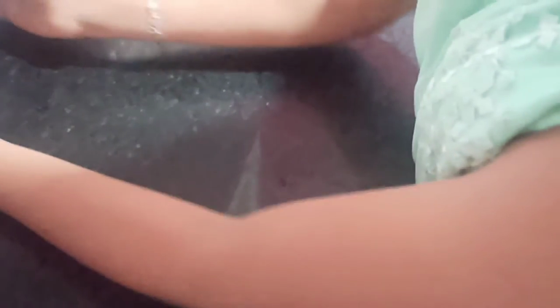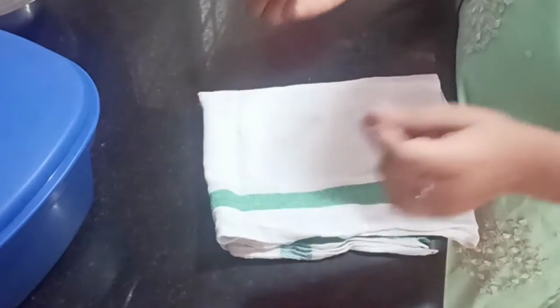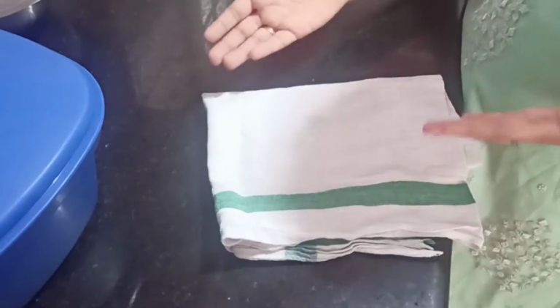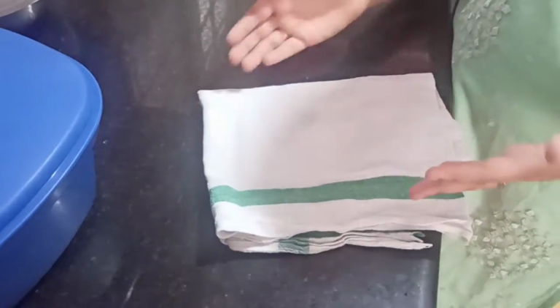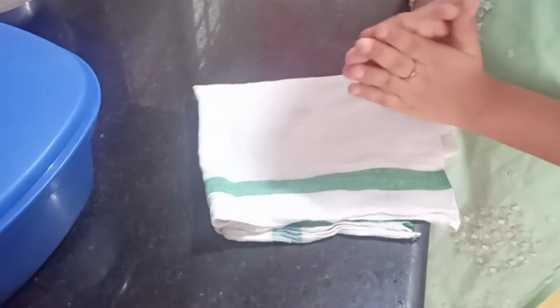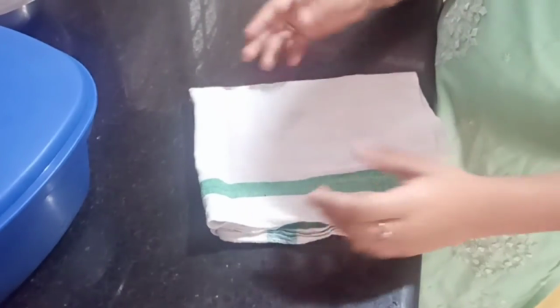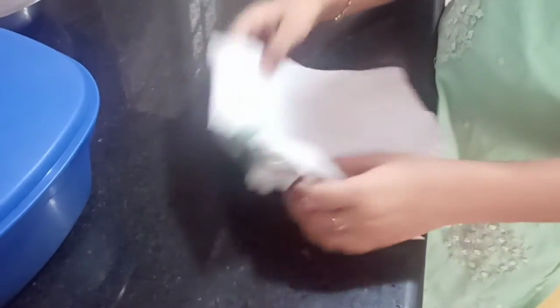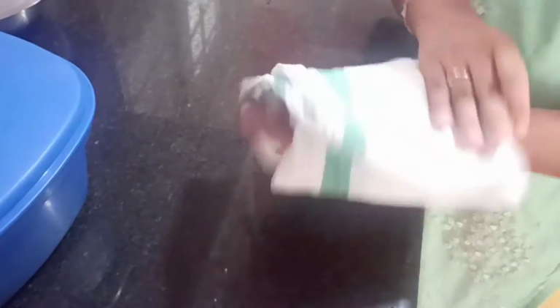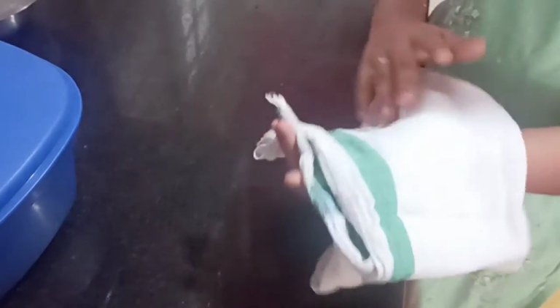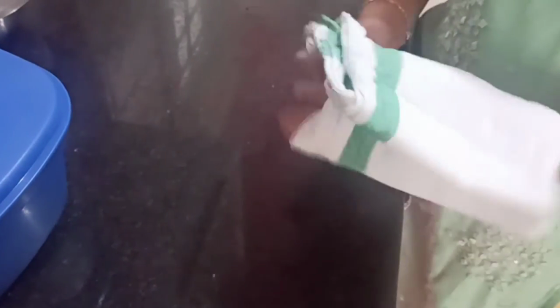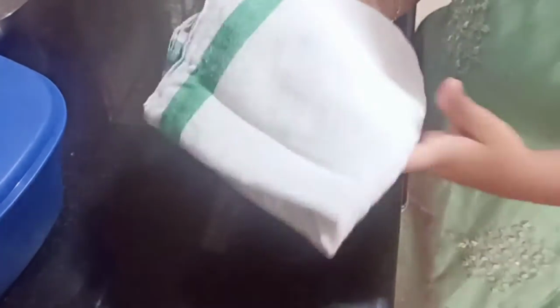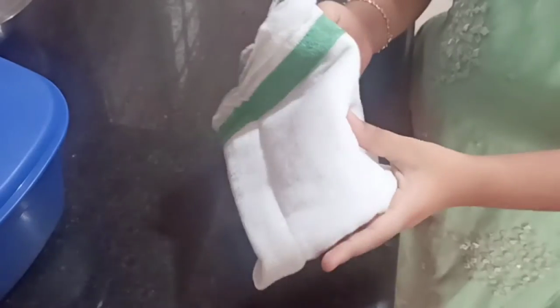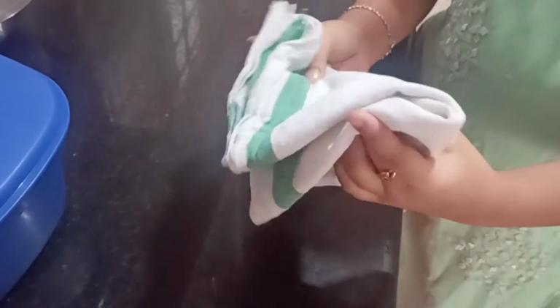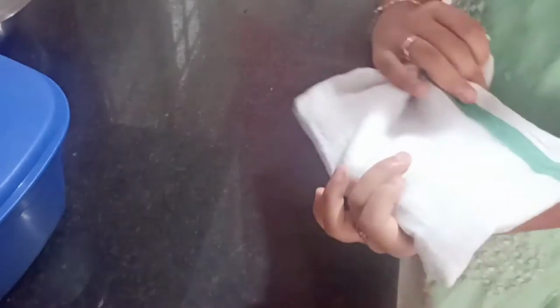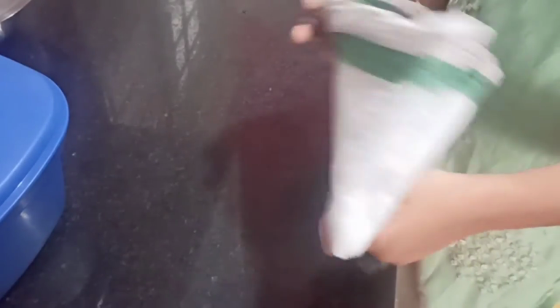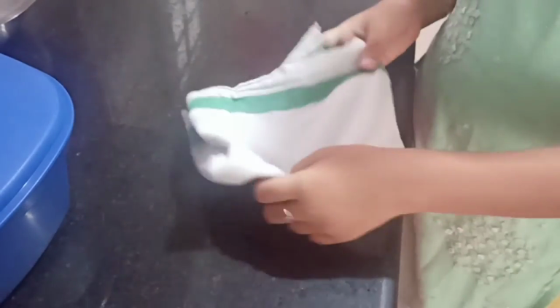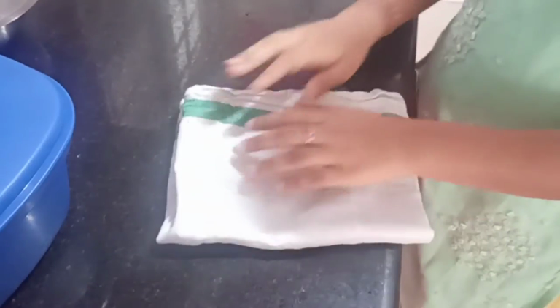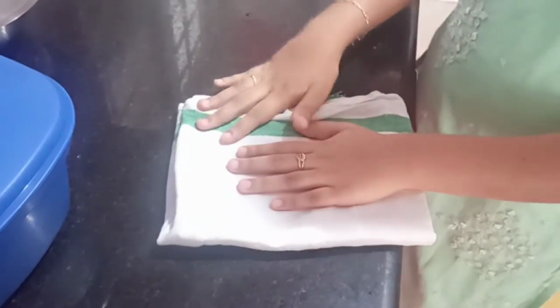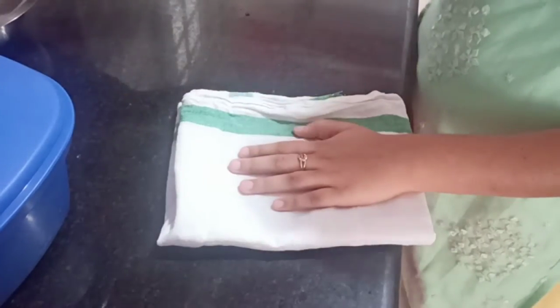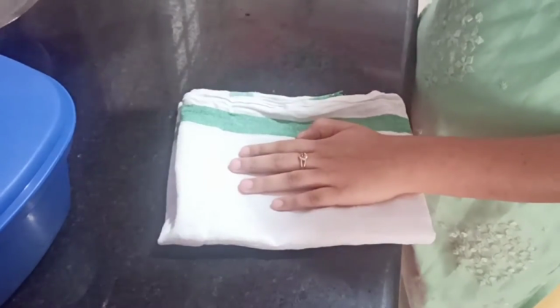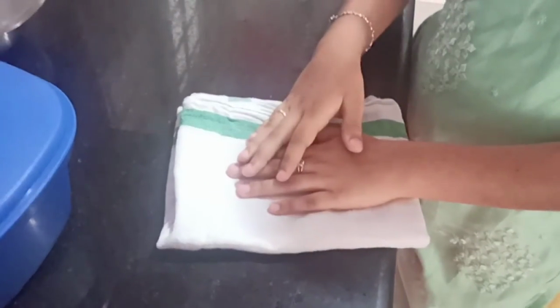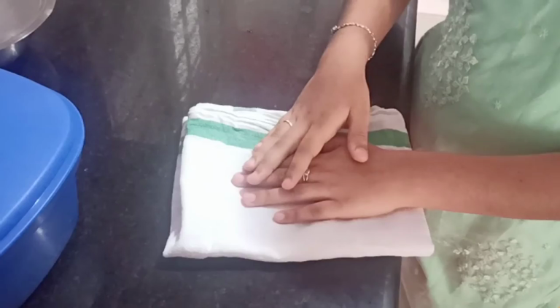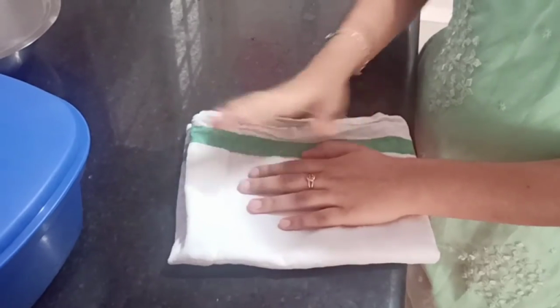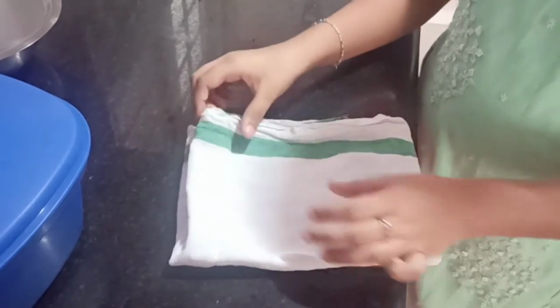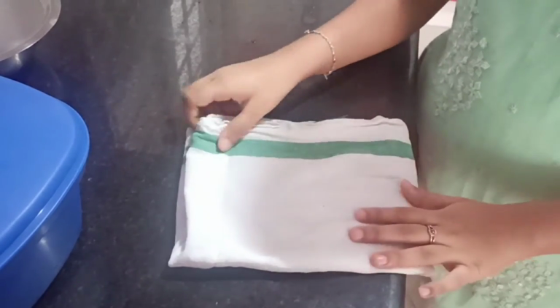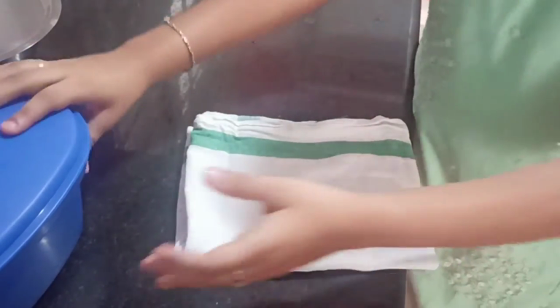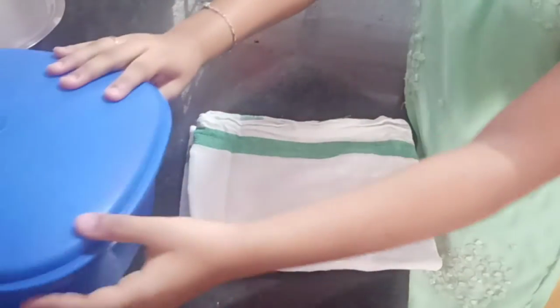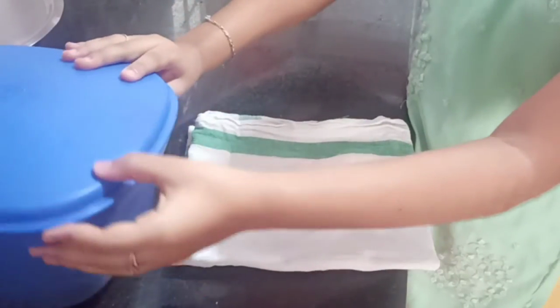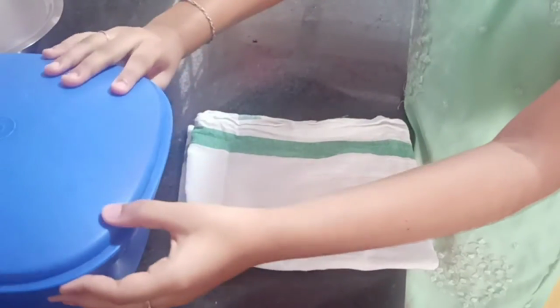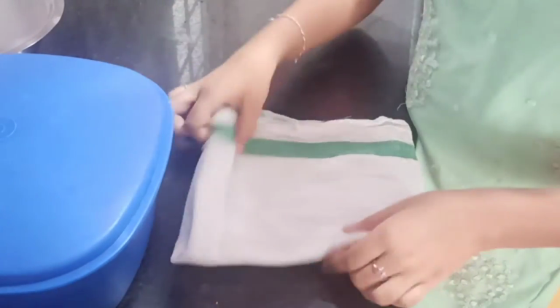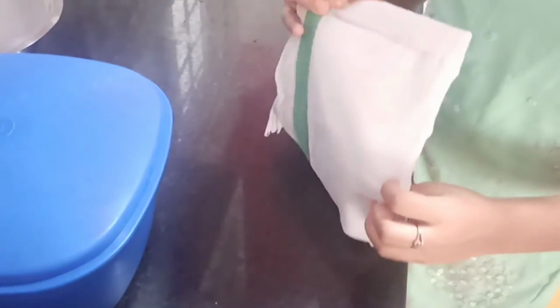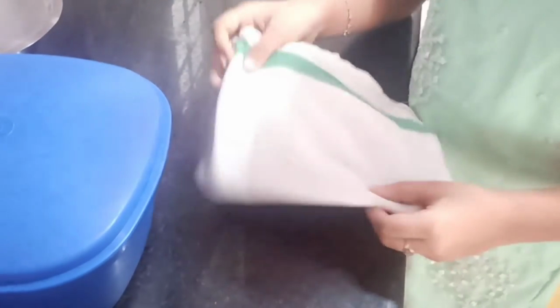After 3 to 4 hours, you can take a white and clean cloth like this one, and after straining the water from the green grams, you can put them into an airtight container or tie them in a damp cloth.